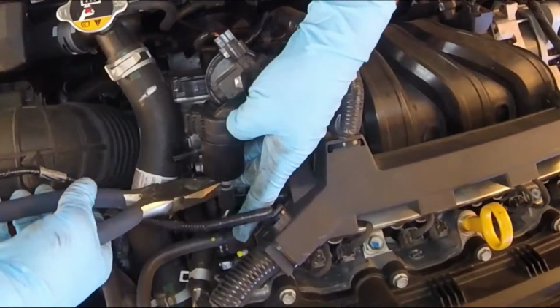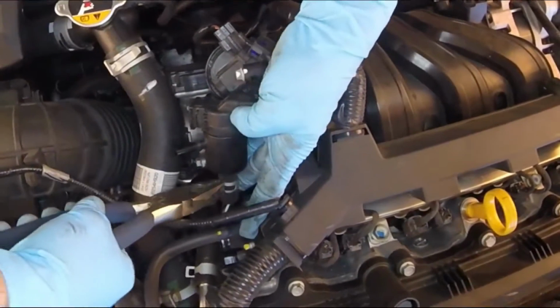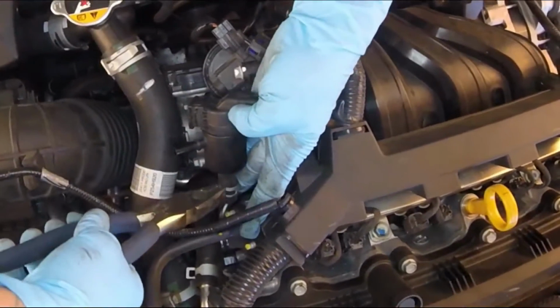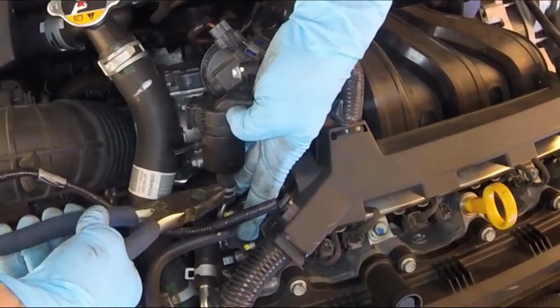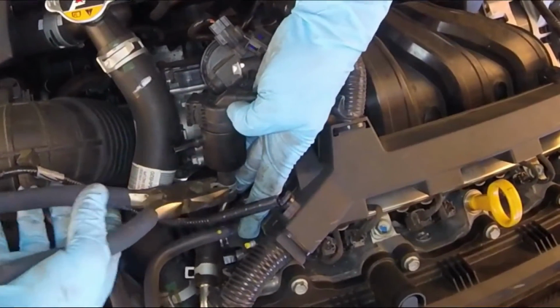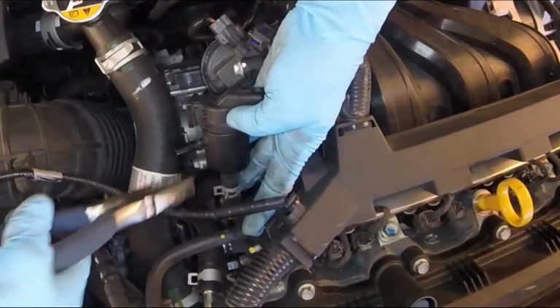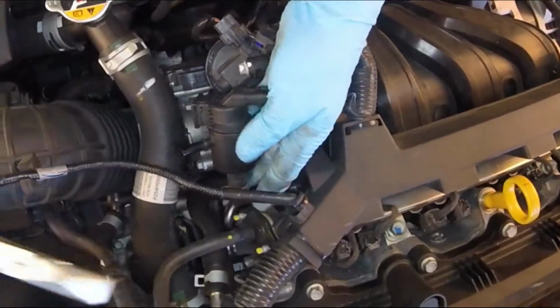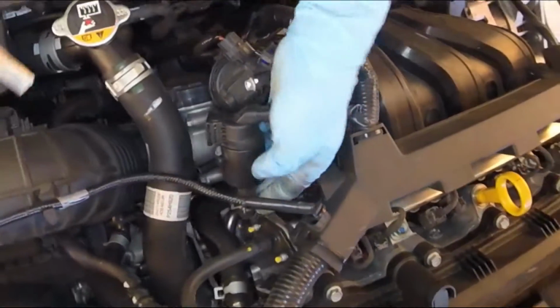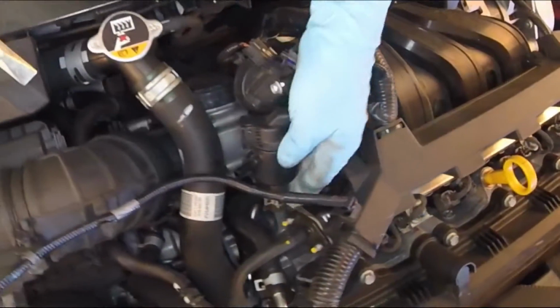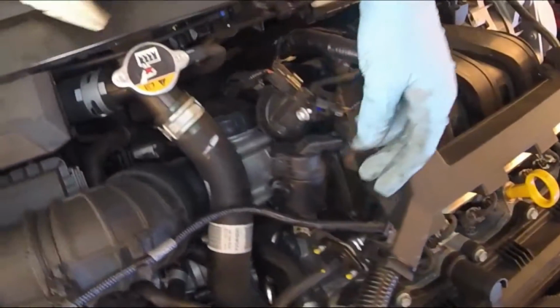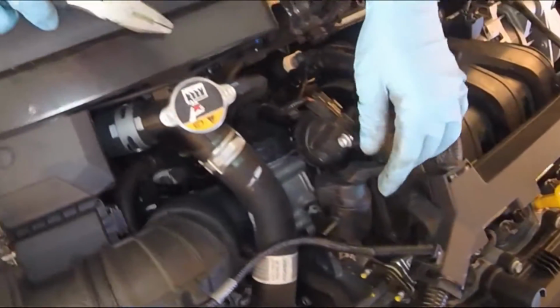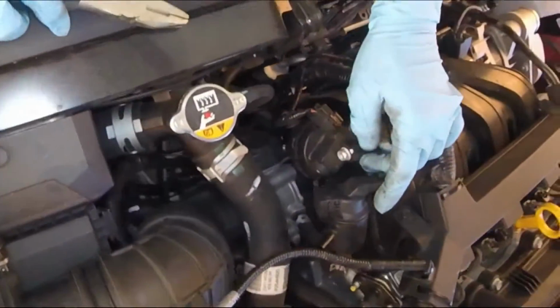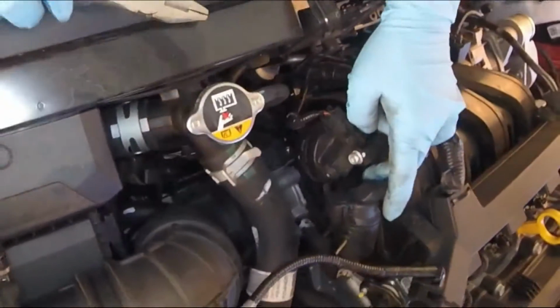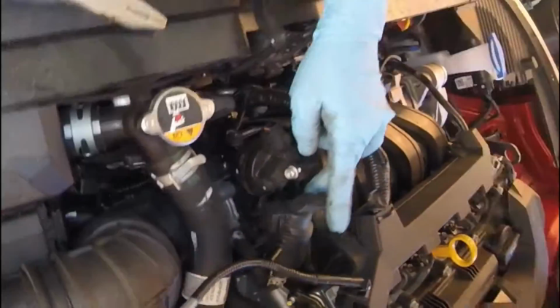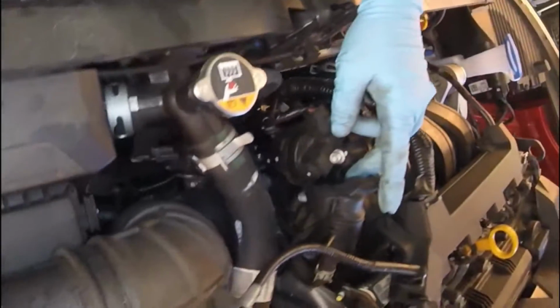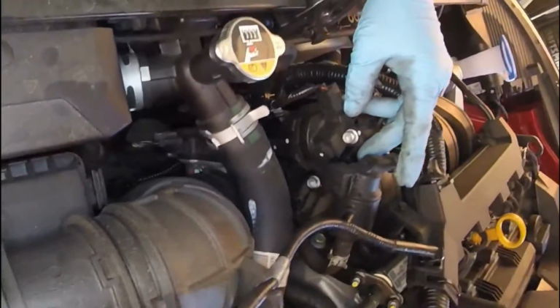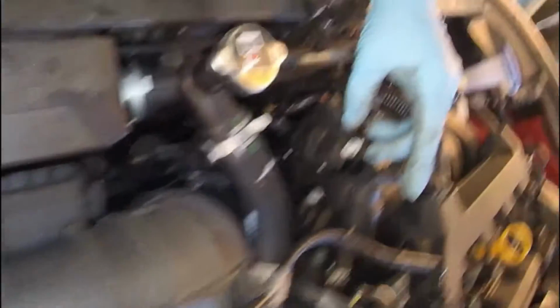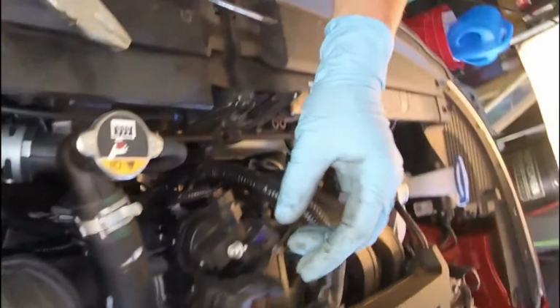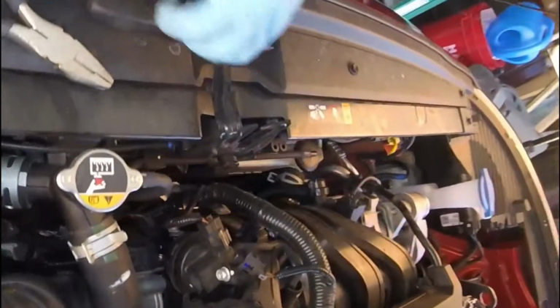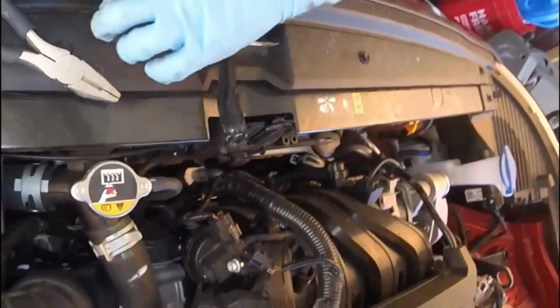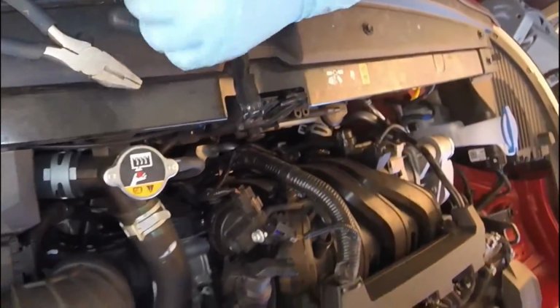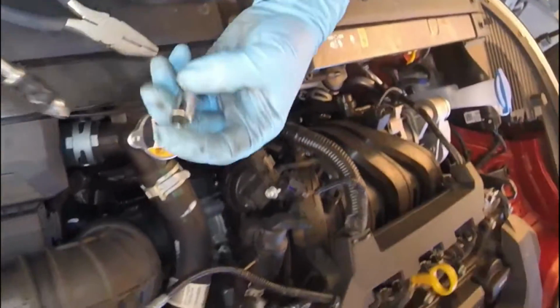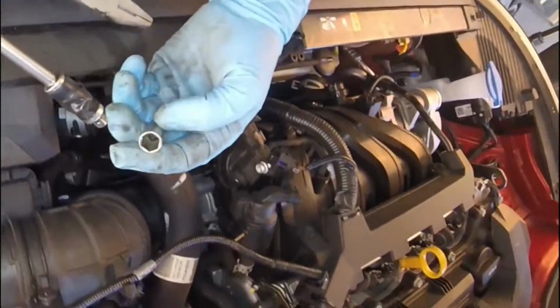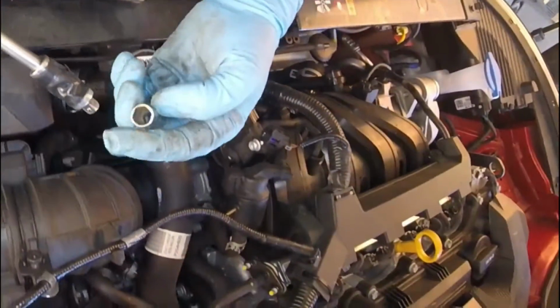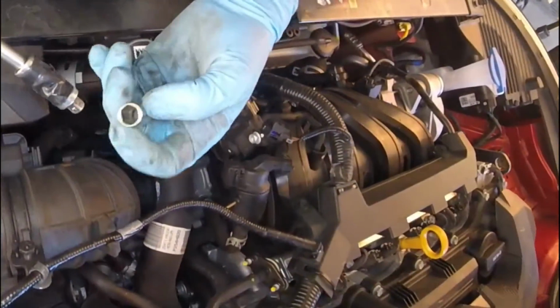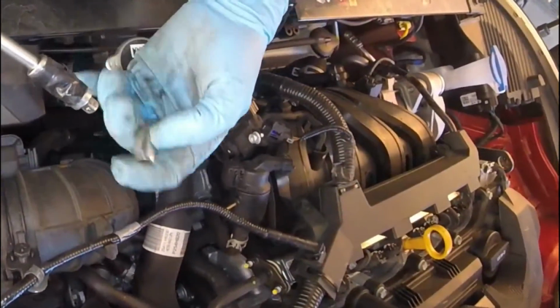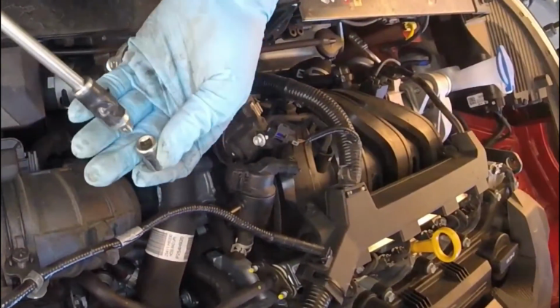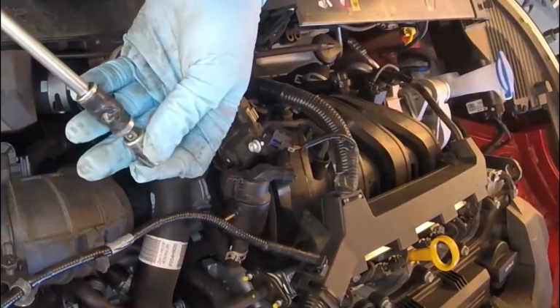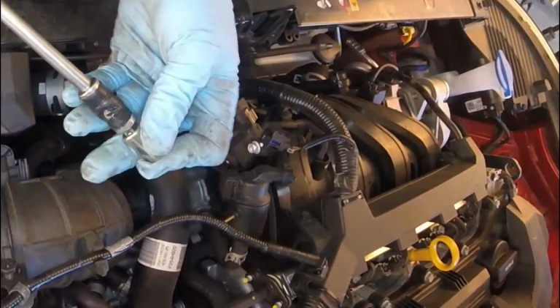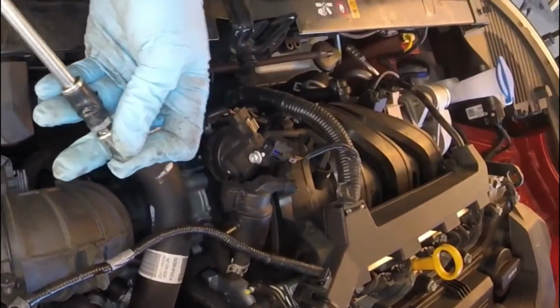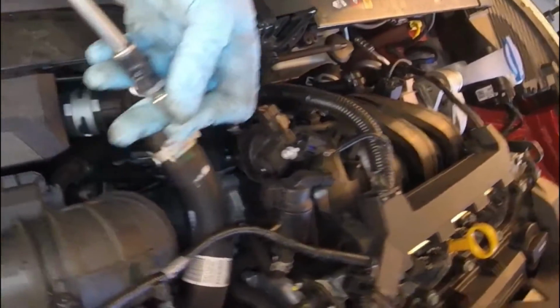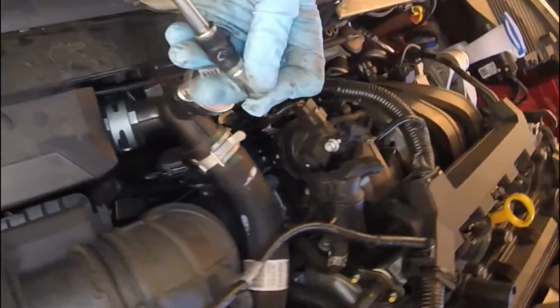Using a general pair of pliers, remove this lower hose clamp. And now everything else other than the bracket is done or removed.